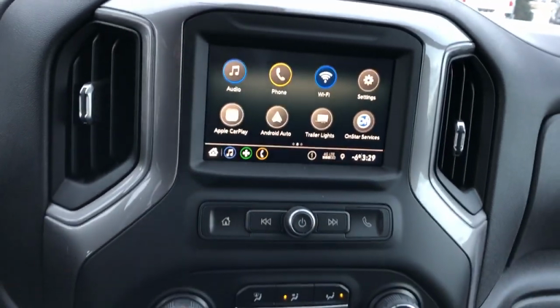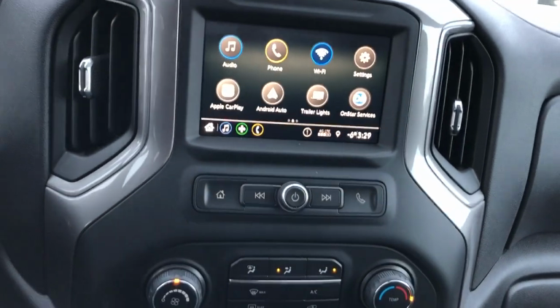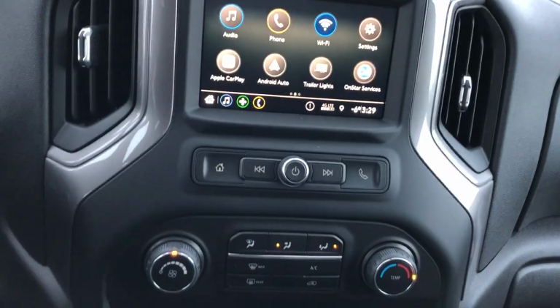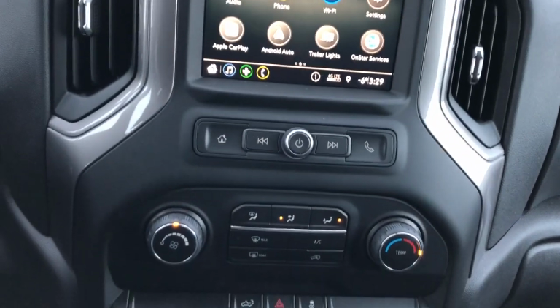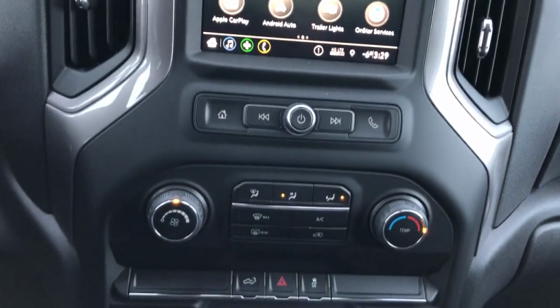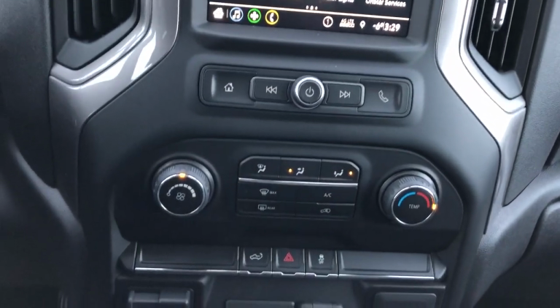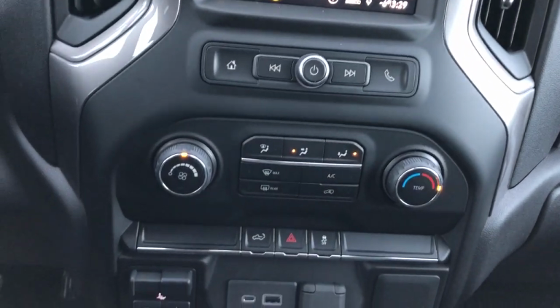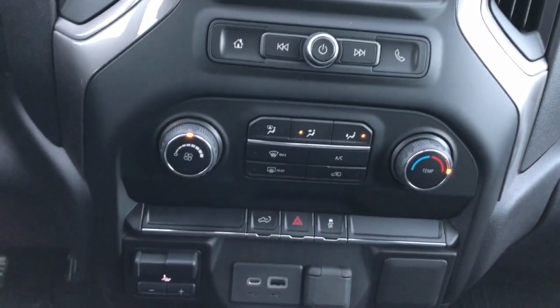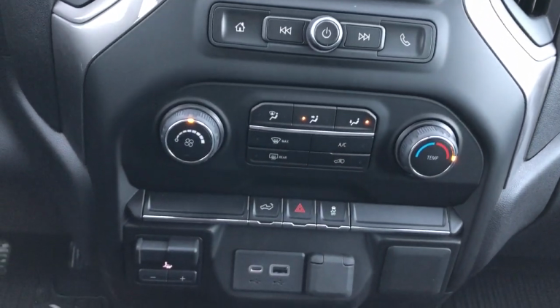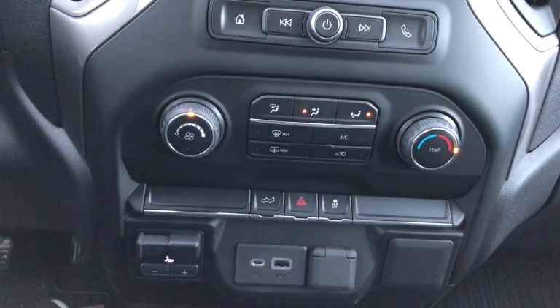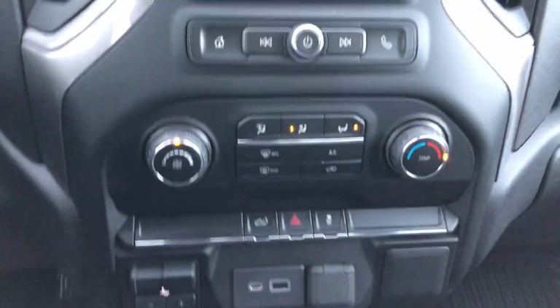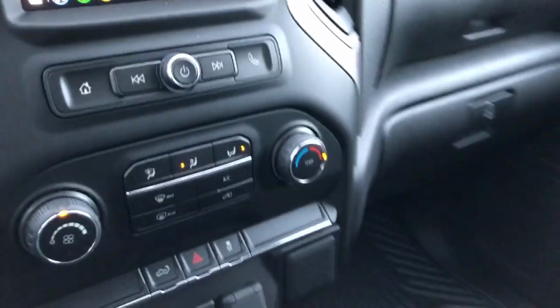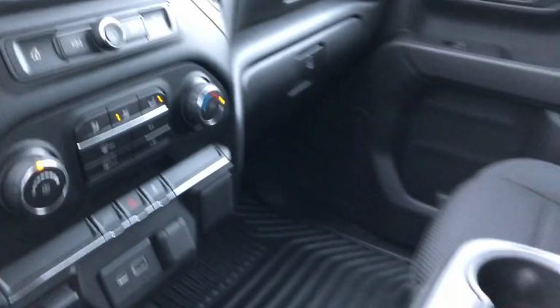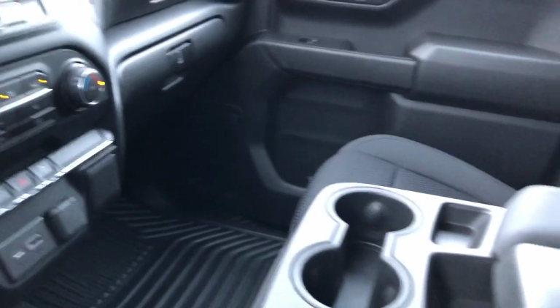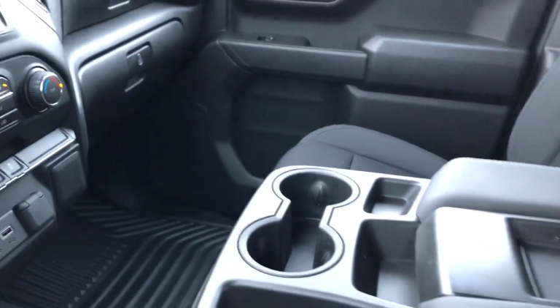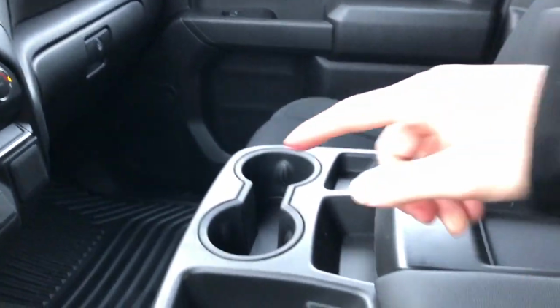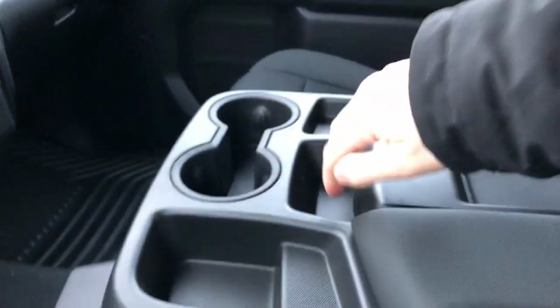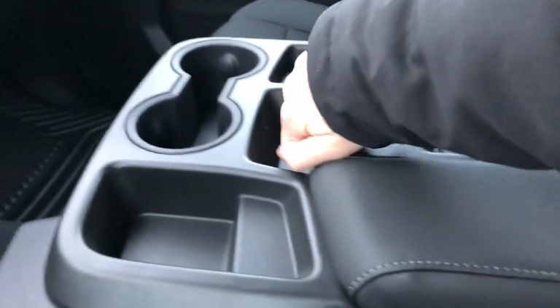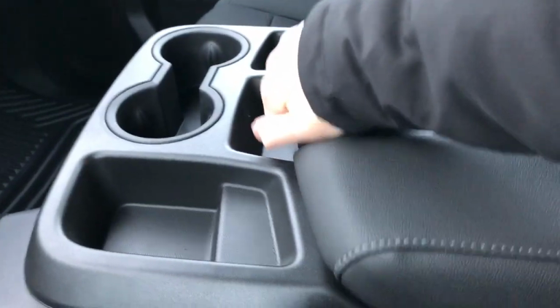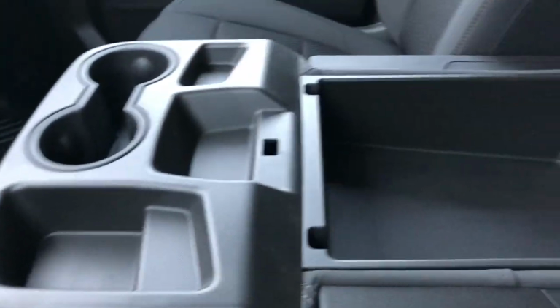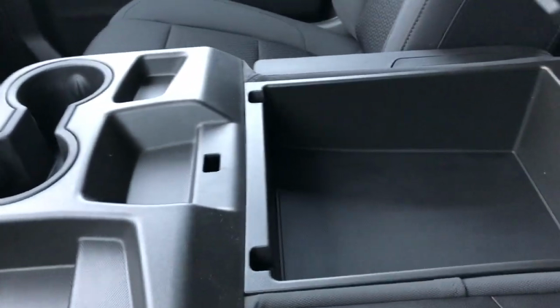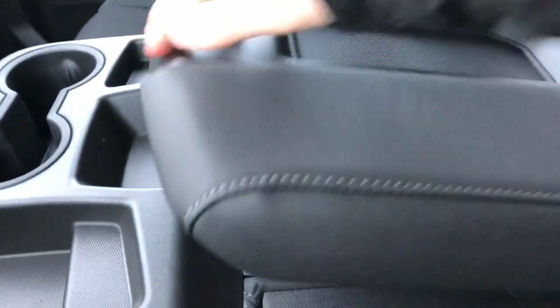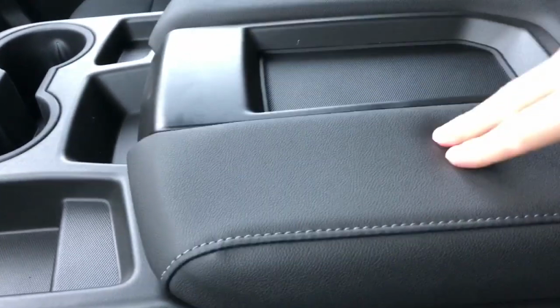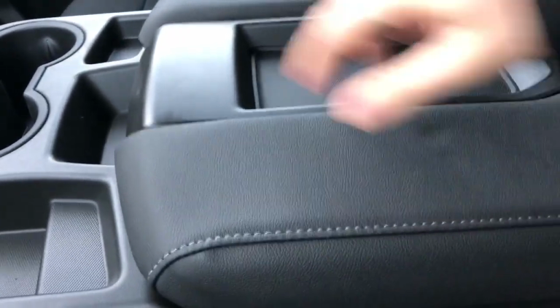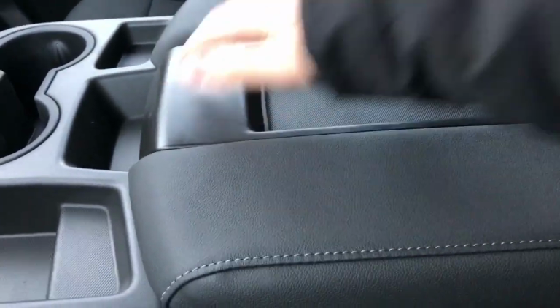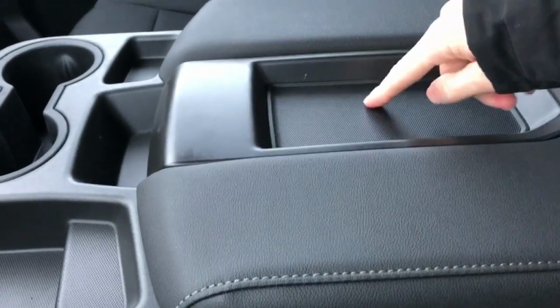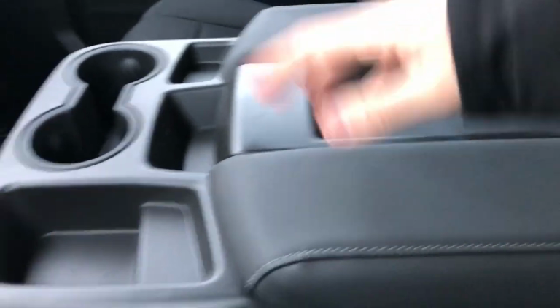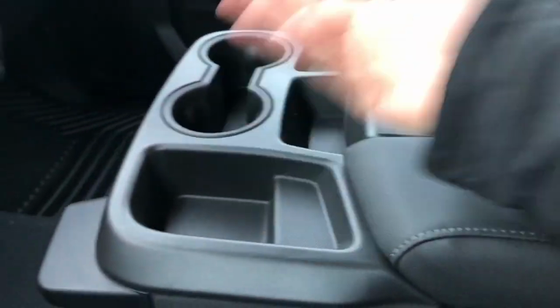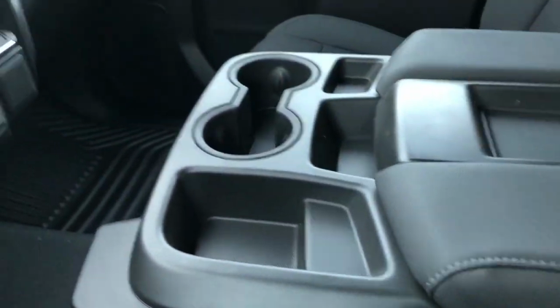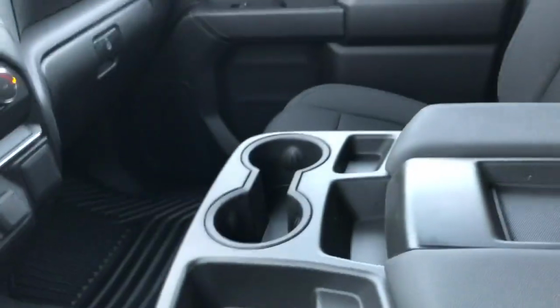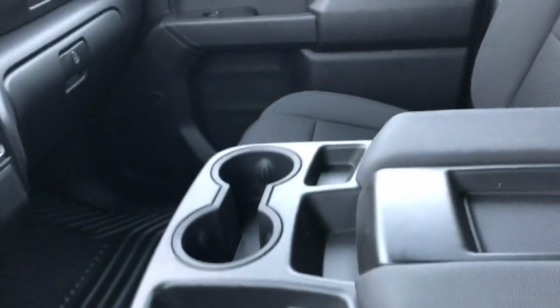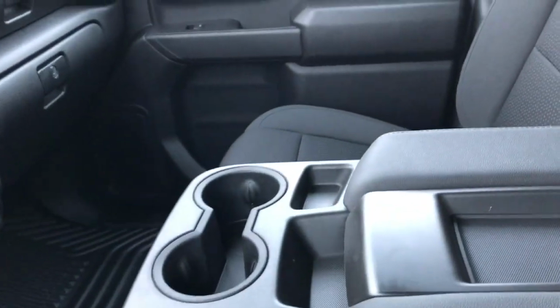We also have climate controls, vehicle controls, and charging outlets. Then our center console area with cup holders and storage, as well as a leather armrest and phone holder. This also folds up to become a third seat in the front.